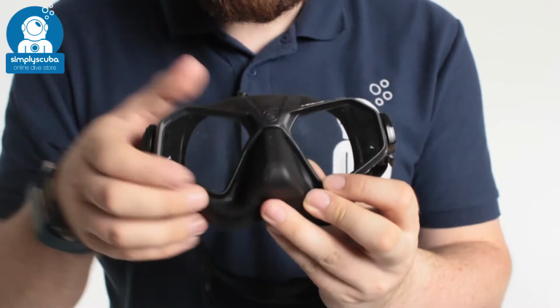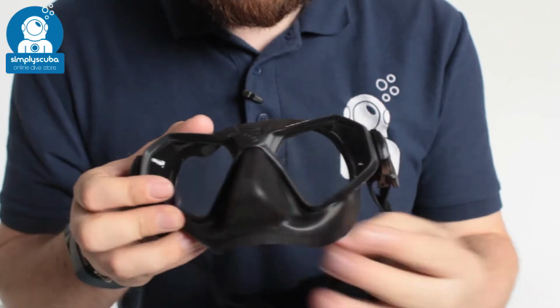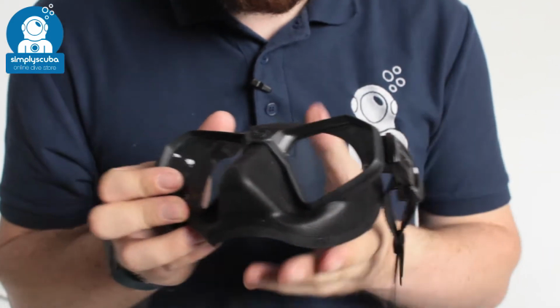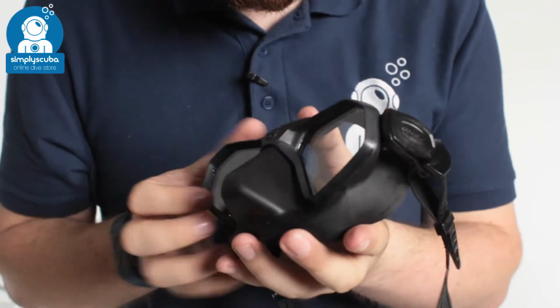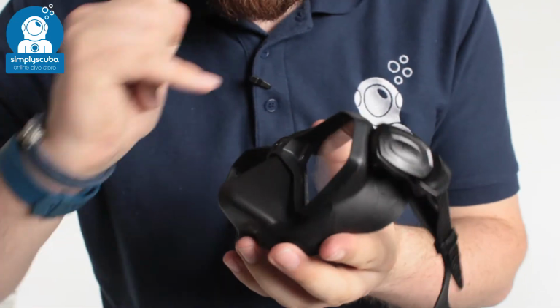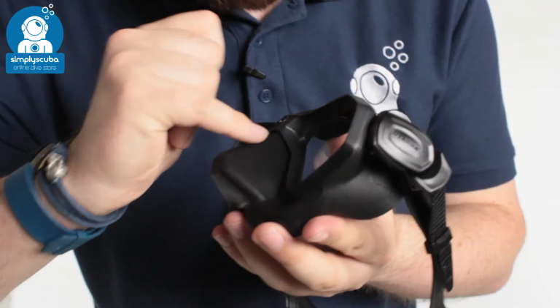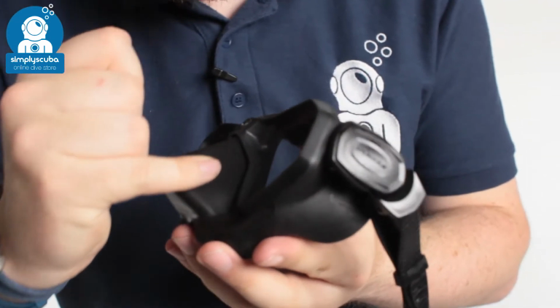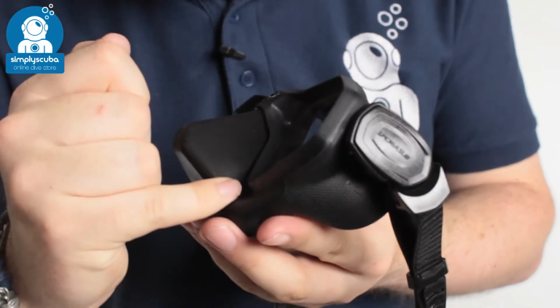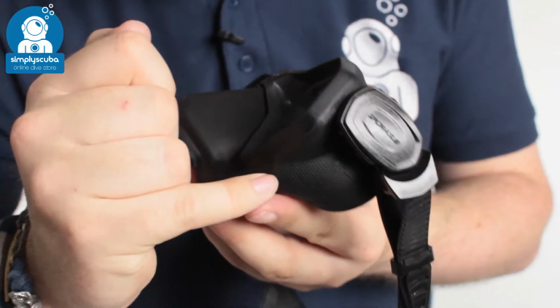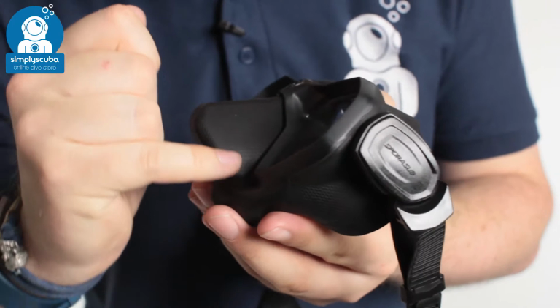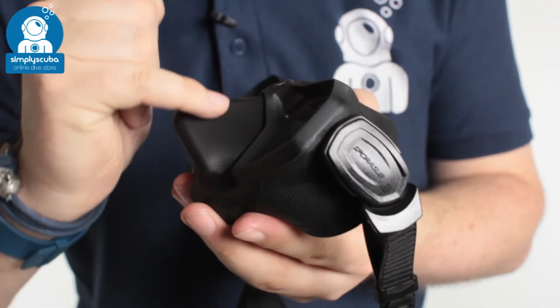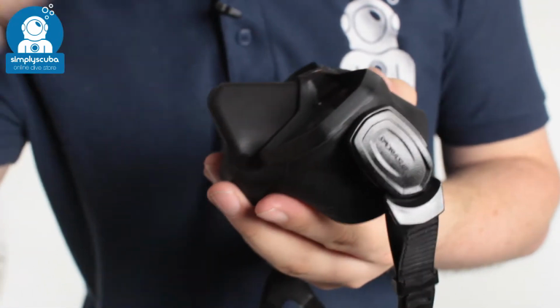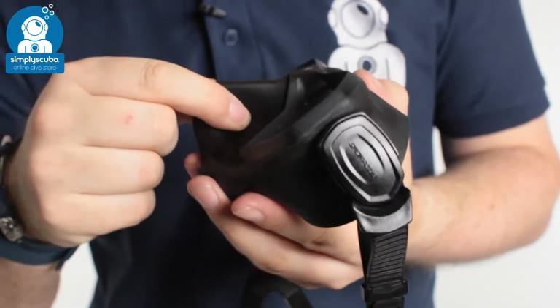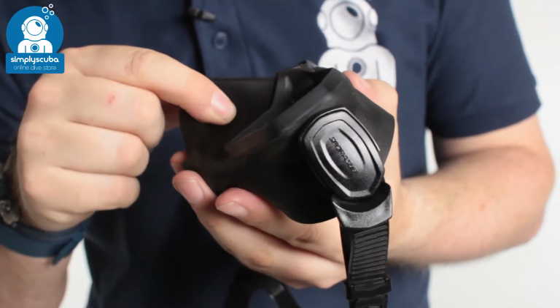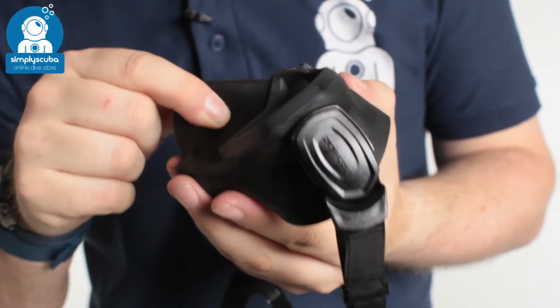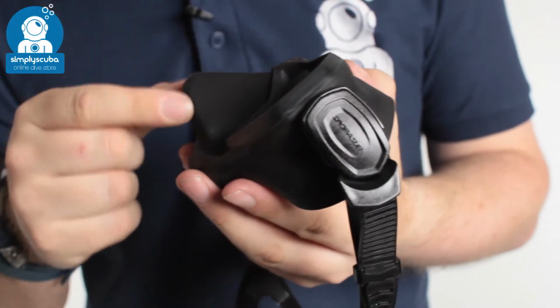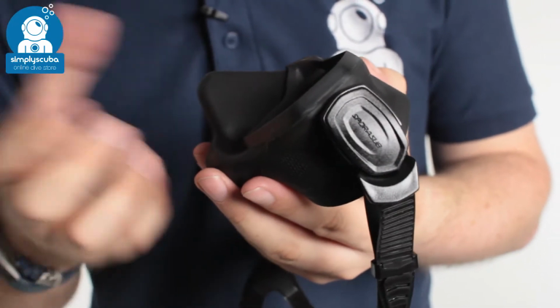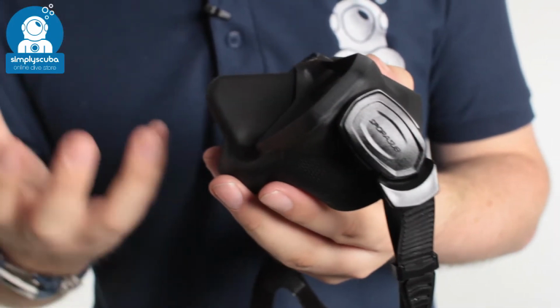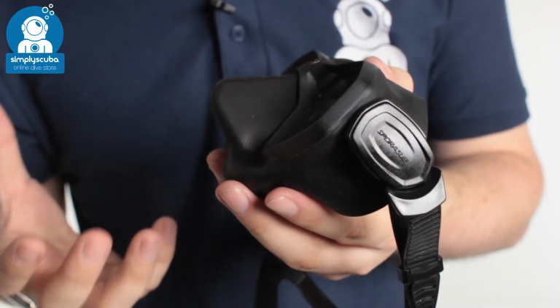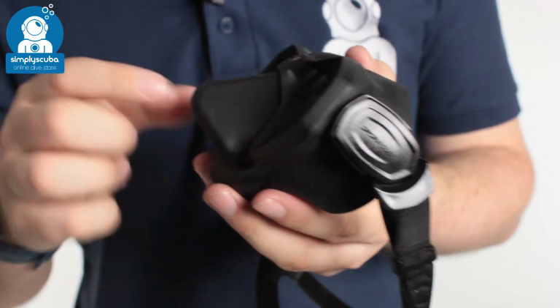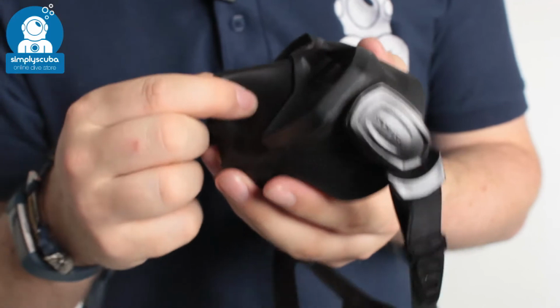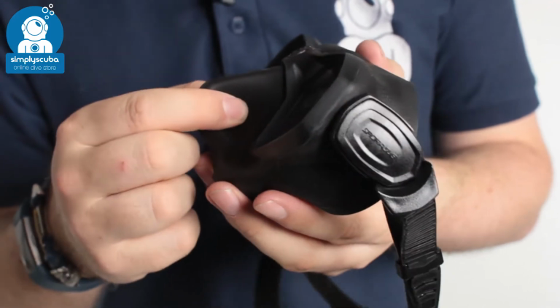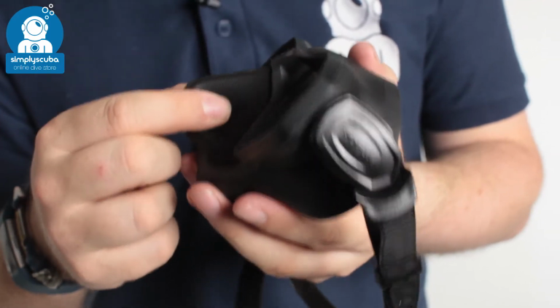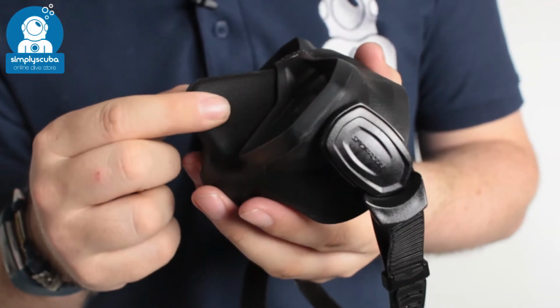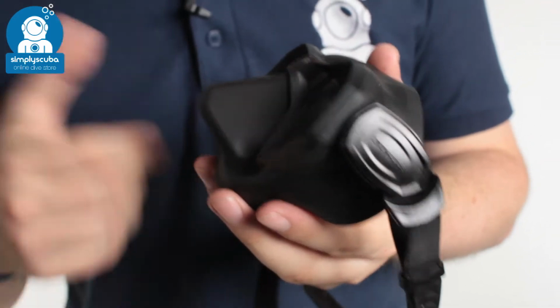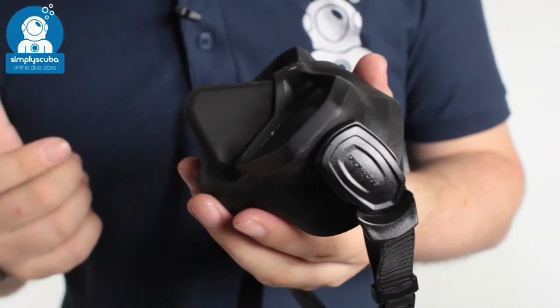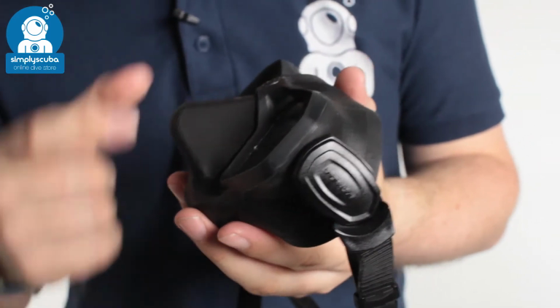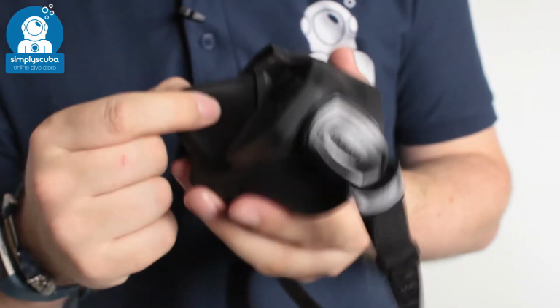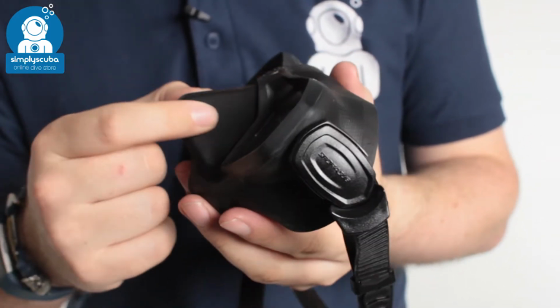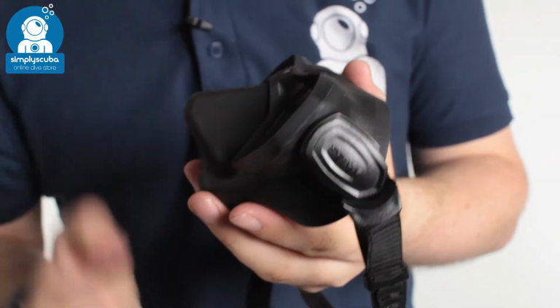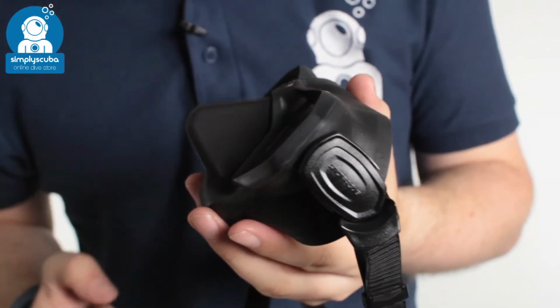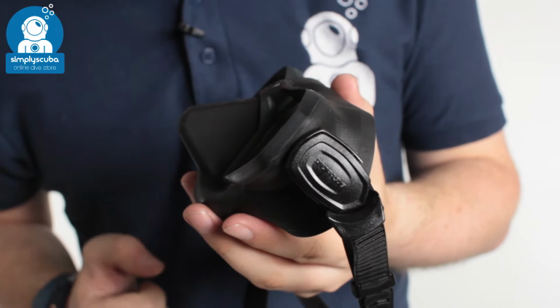Taking a closer look, as you can see, over the skirt it's all textured. That's going to give you a nice amount of grip, even if you're wearing gloves, making it a little bit easier to equalise, or if you're wearing a nose plug, that will give it a little bit of something to grip to.